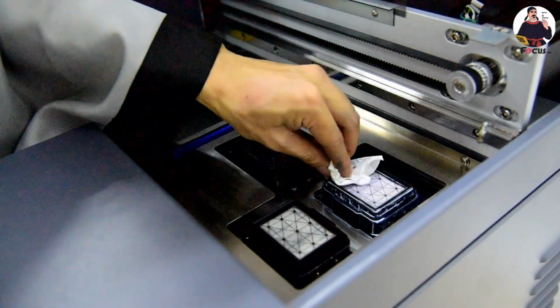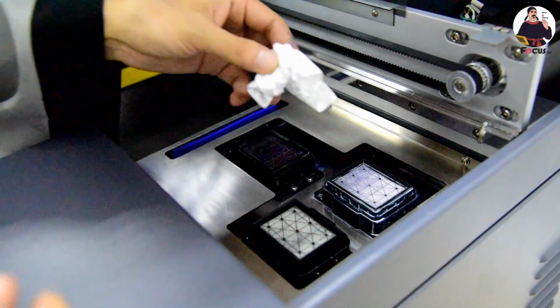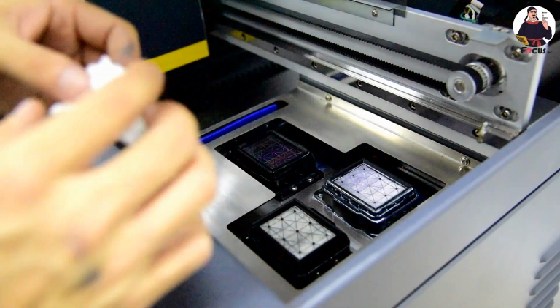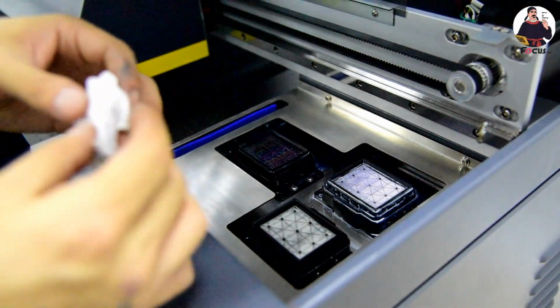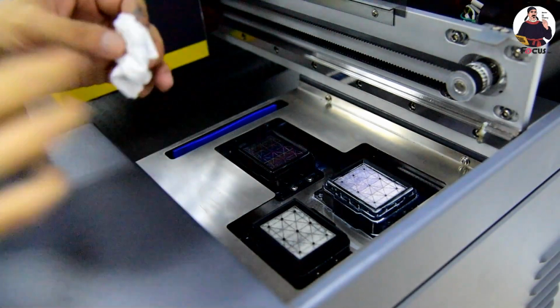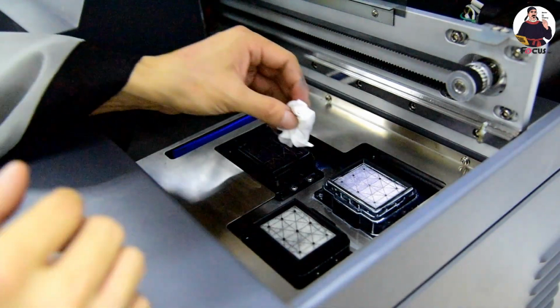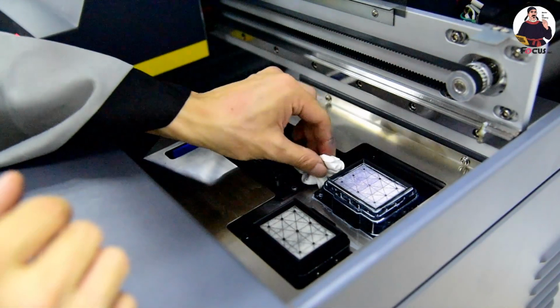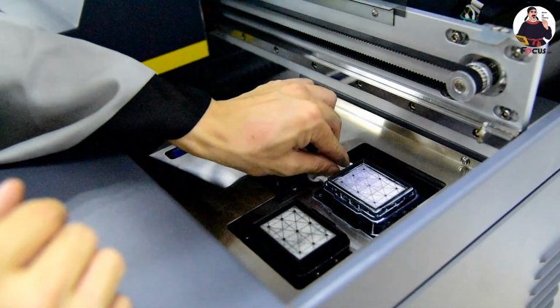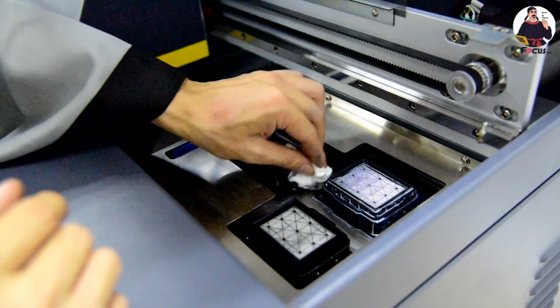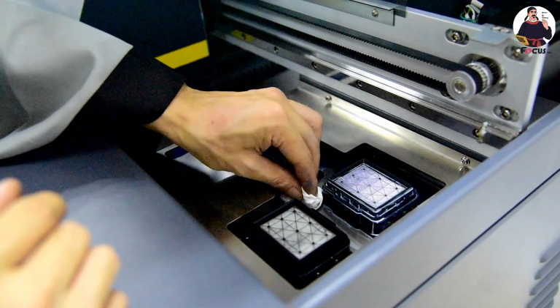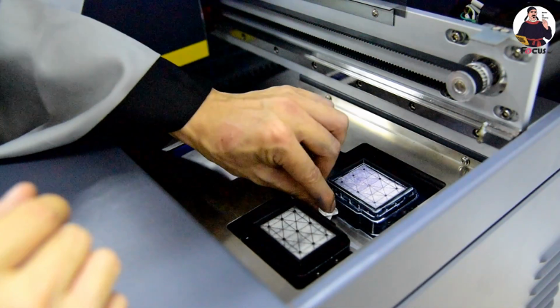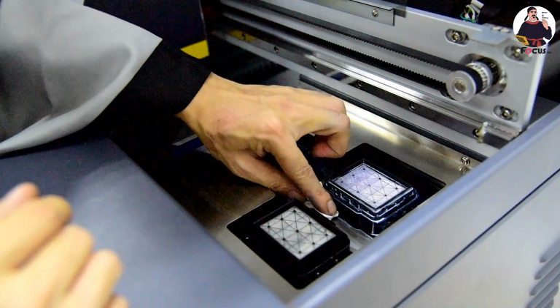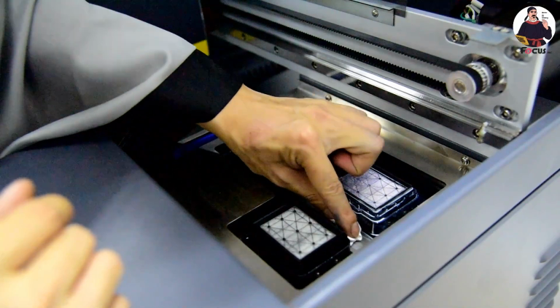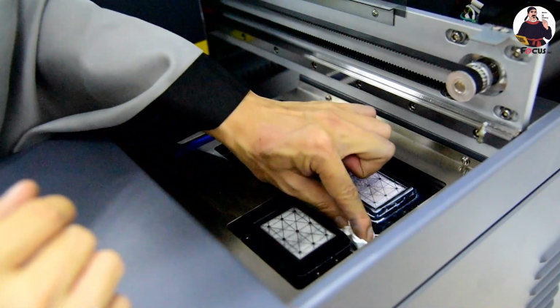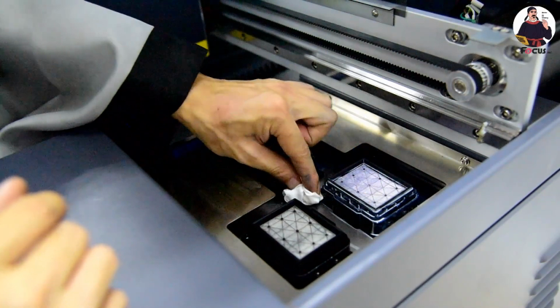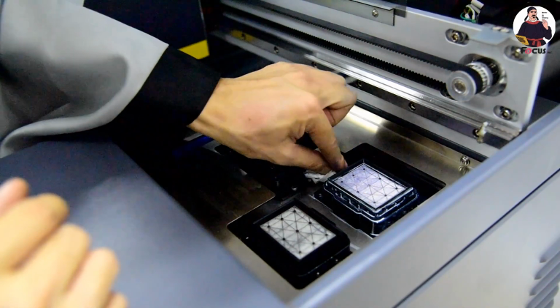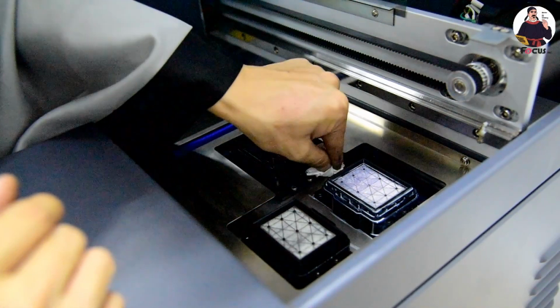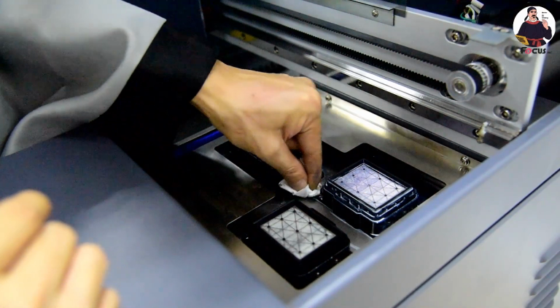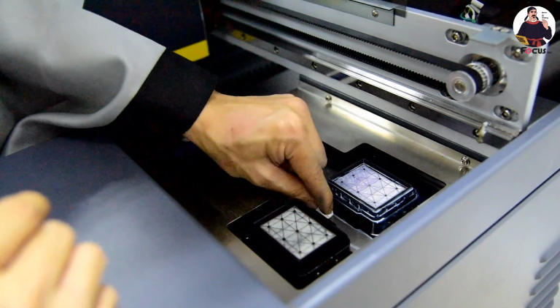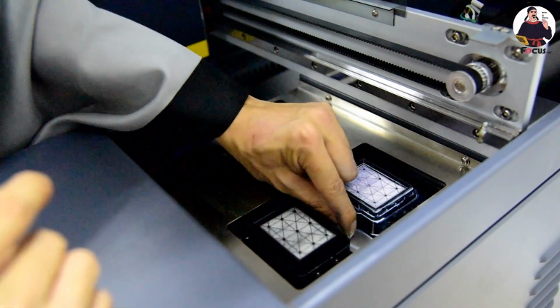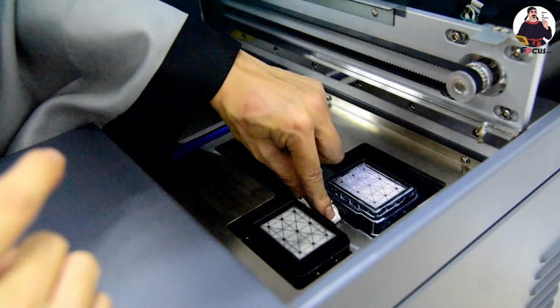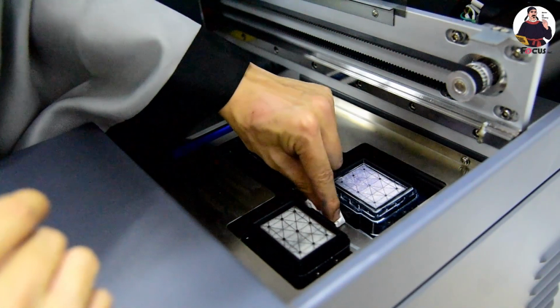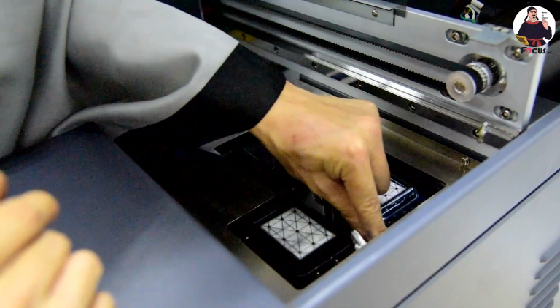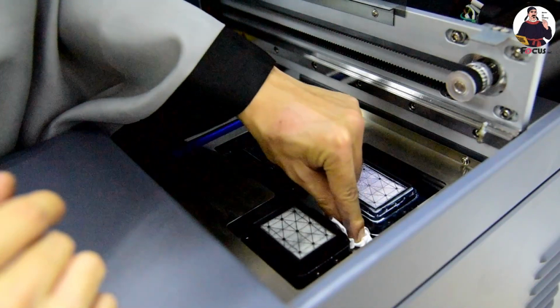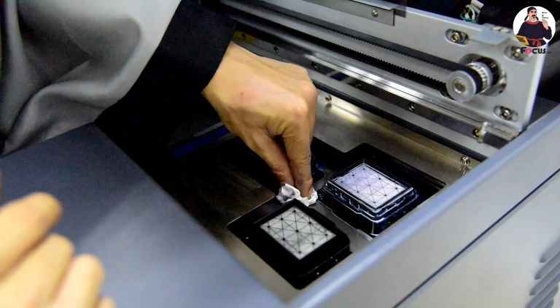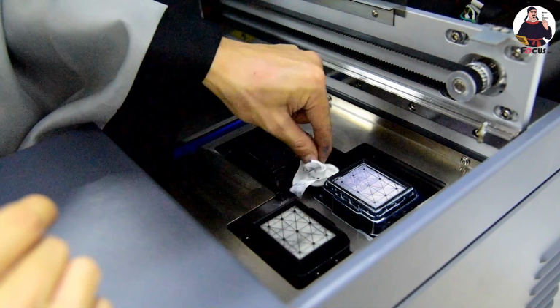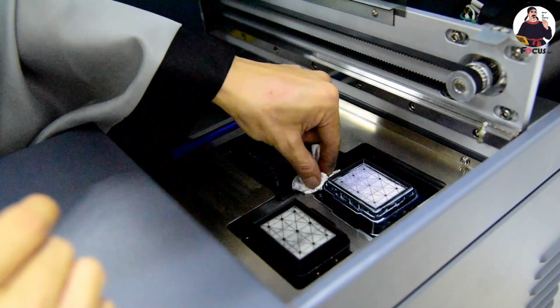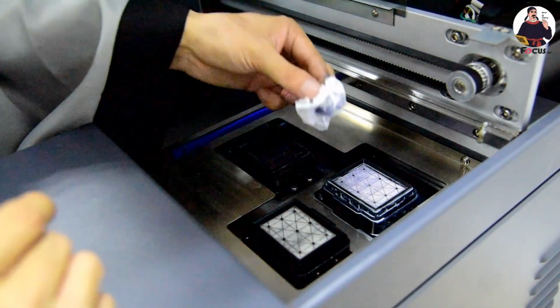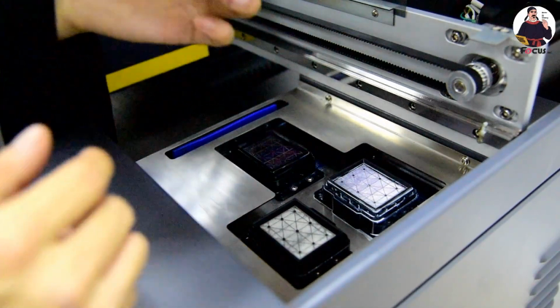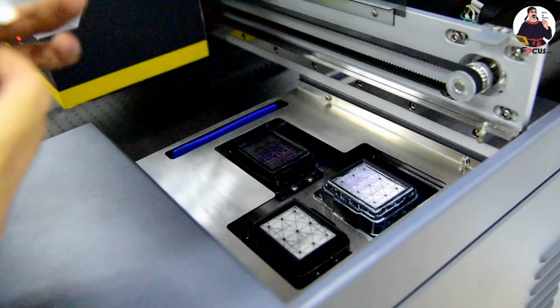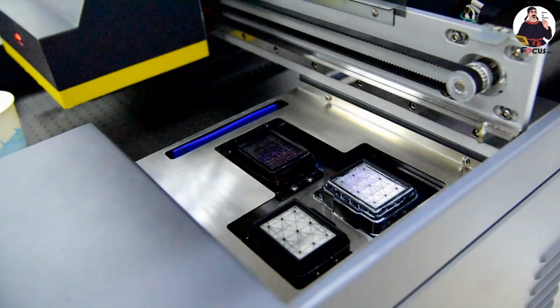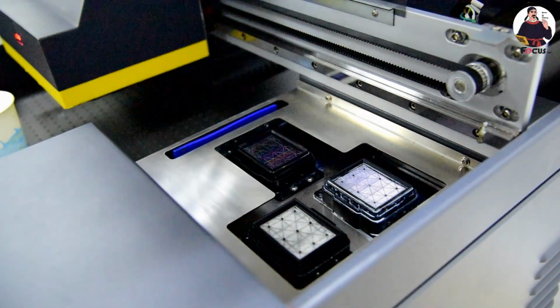This job must be done every day. Every day of printing we need to clean the cap station, clean the wiper, the flushing dish, and the panel — to maintain your print head and printing quality.